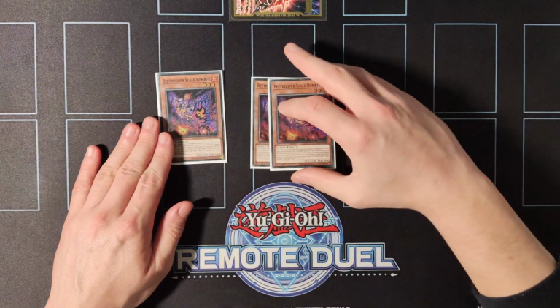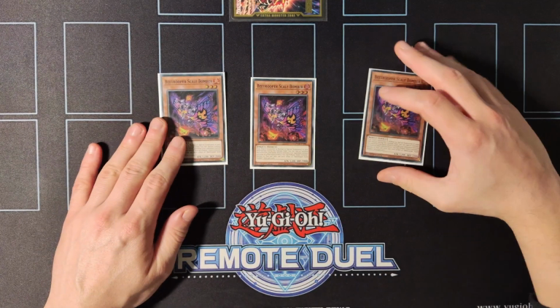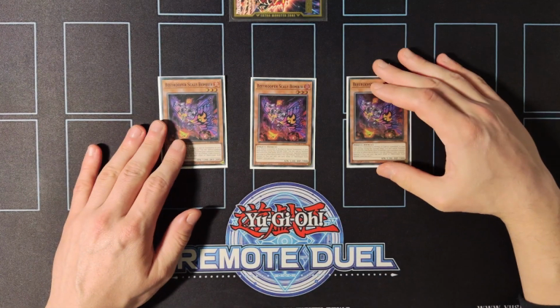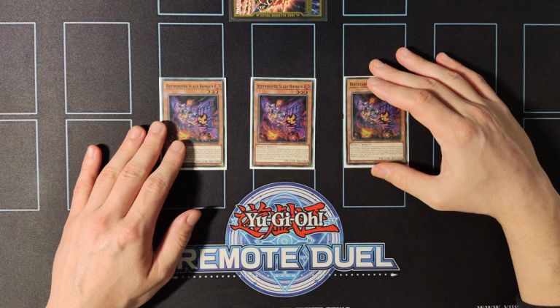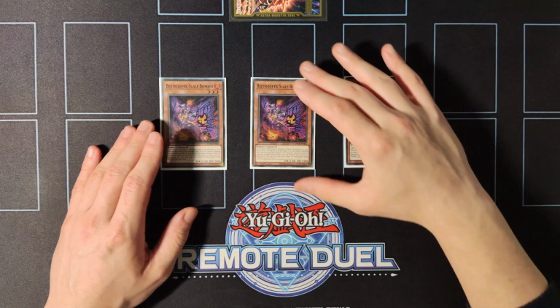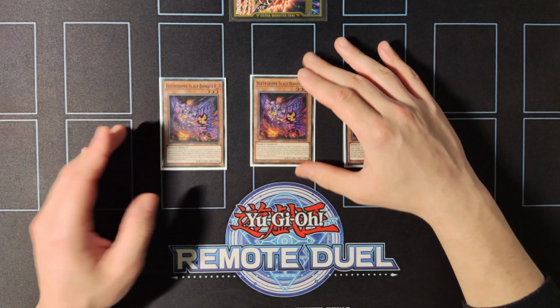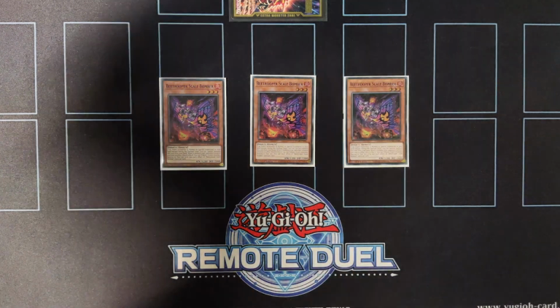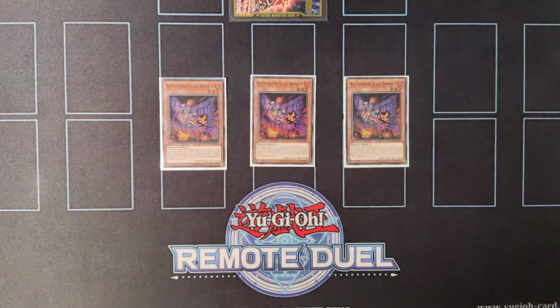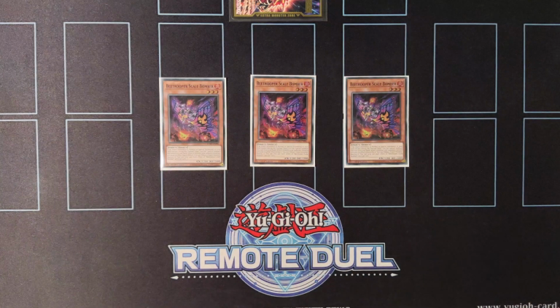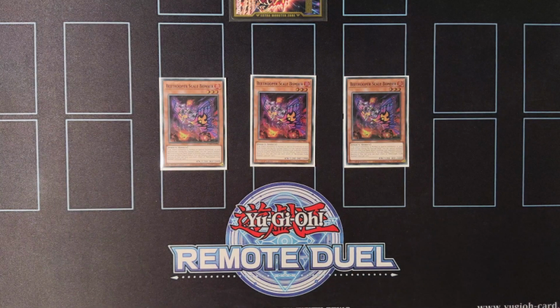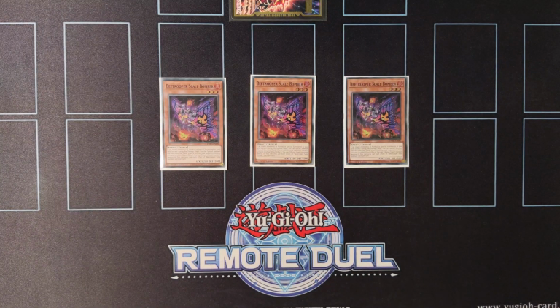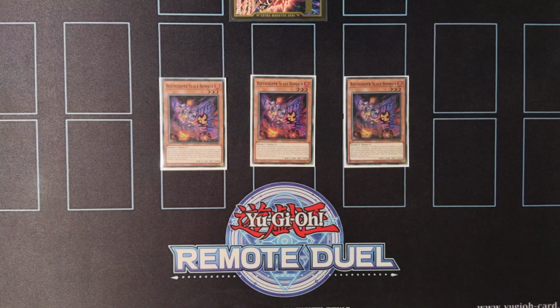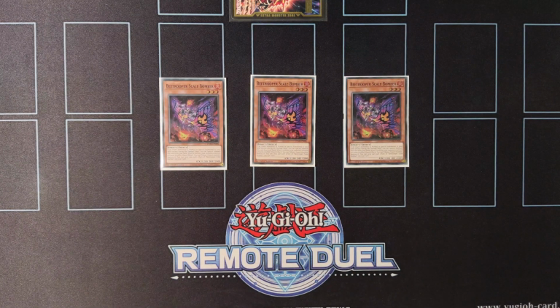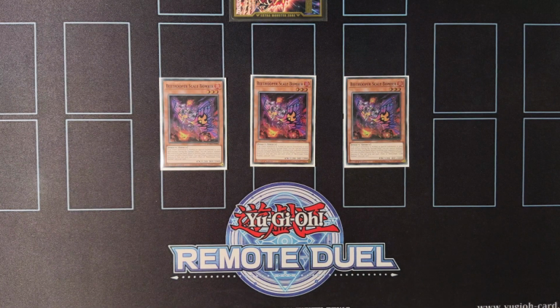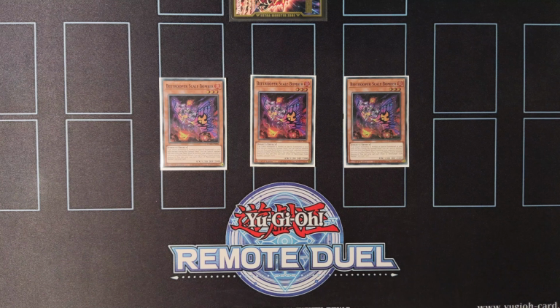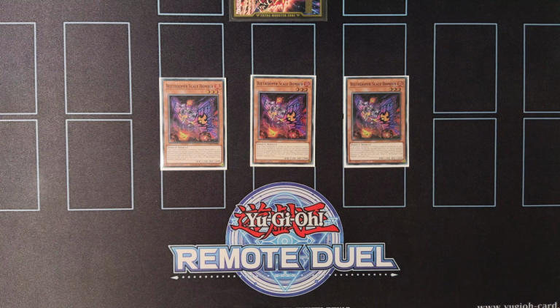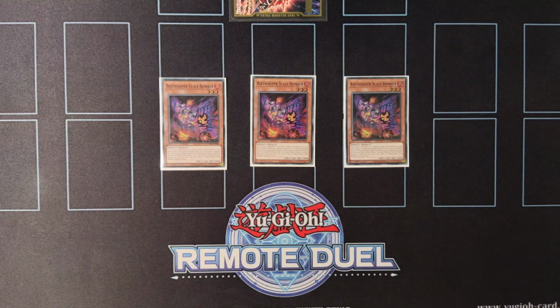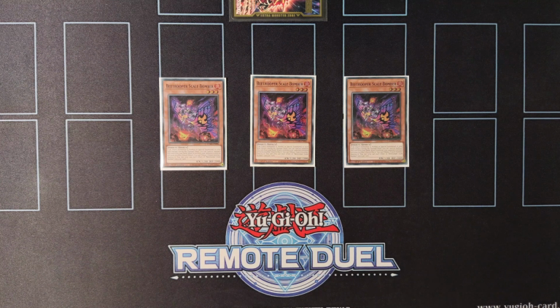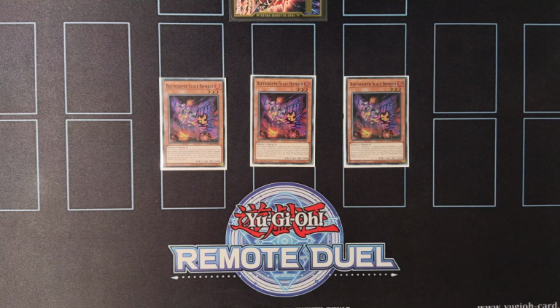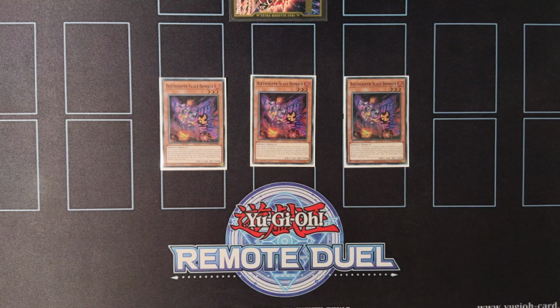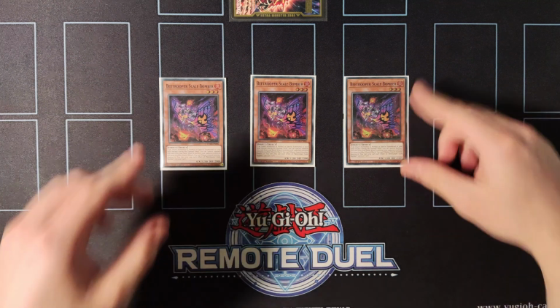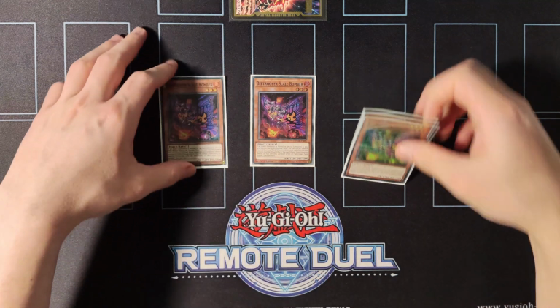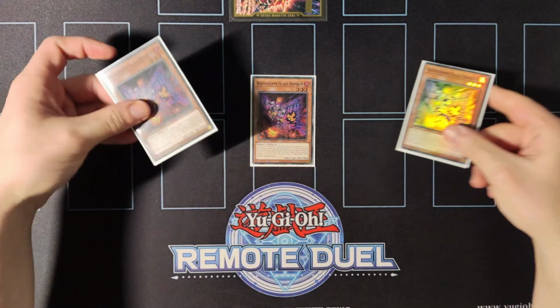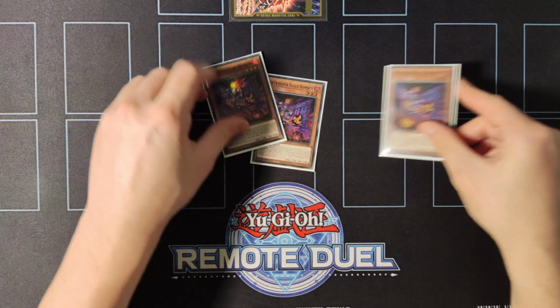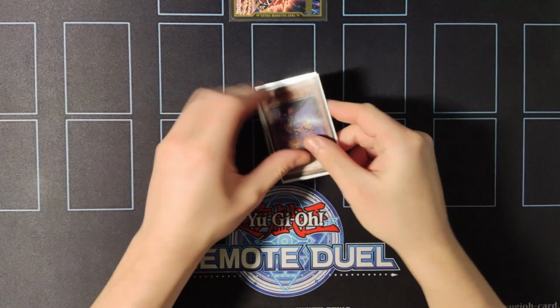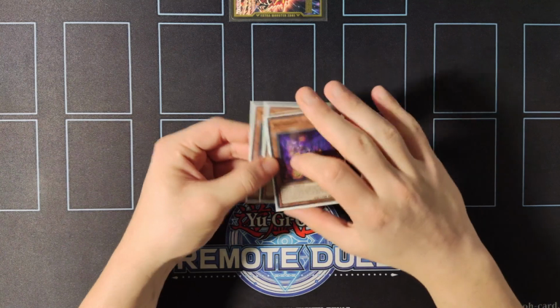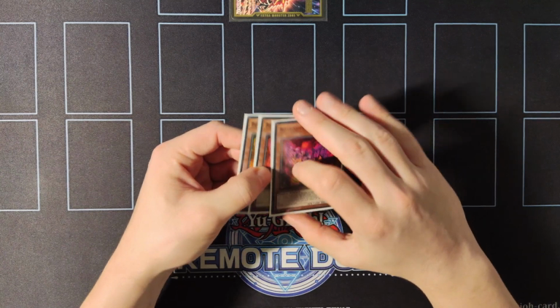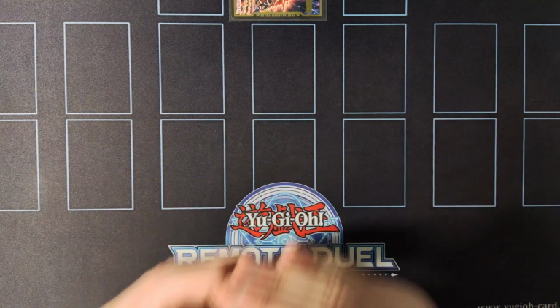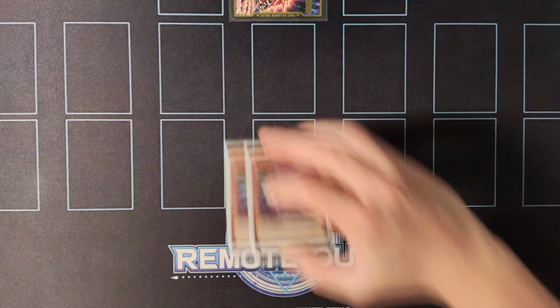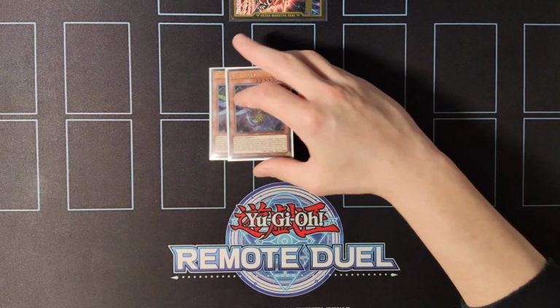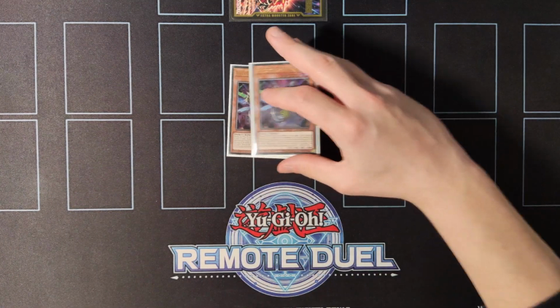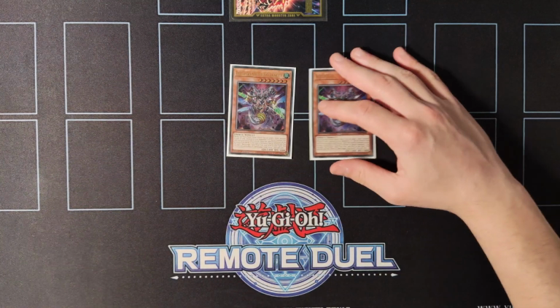Moving on to the best extender in the deck, we're playing triple copies of Scale Bomber. This card is the Kaijuma Knight of the deck and also acts as a Ghost Ogre. When you normal or special summon another insect you can special summon this card from the hand, and while on the field when a monster effect is activated you can destroy the monster that activated the effect.